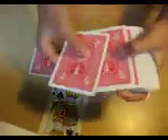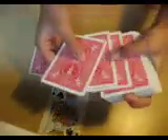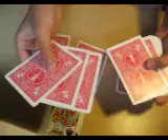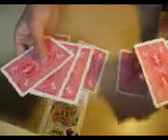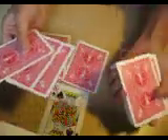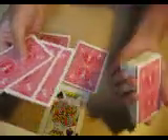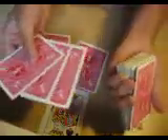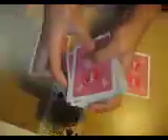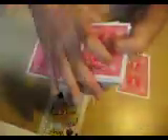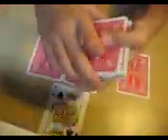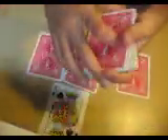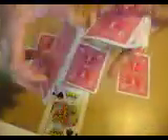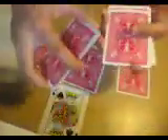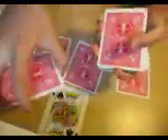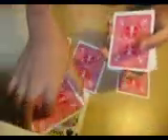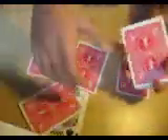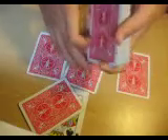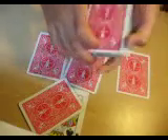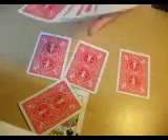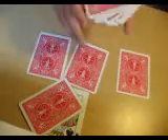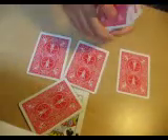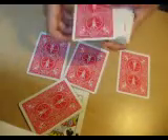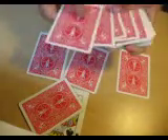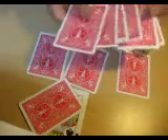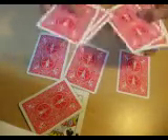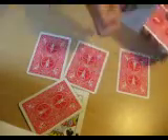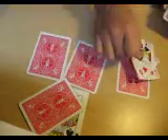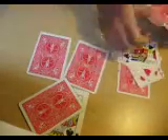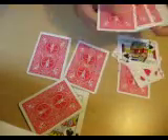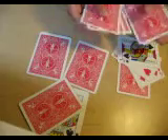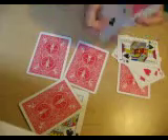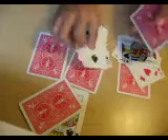Take one, two, three cards and catch a break on the top card. When you say you're going to place three cards on the king, you actually place four. Then take three random cards and place one on each pile.